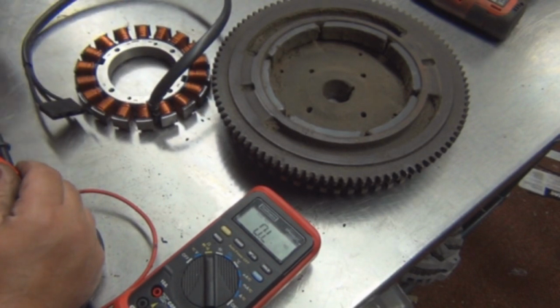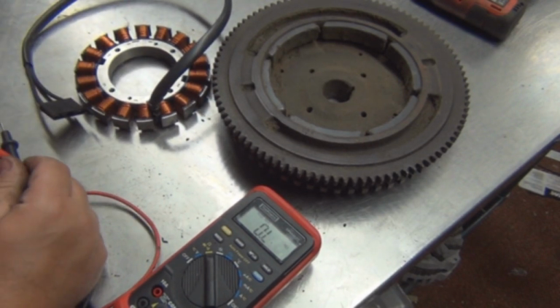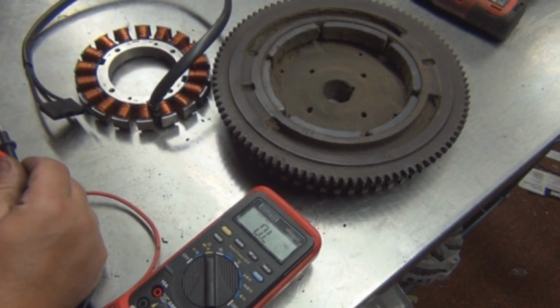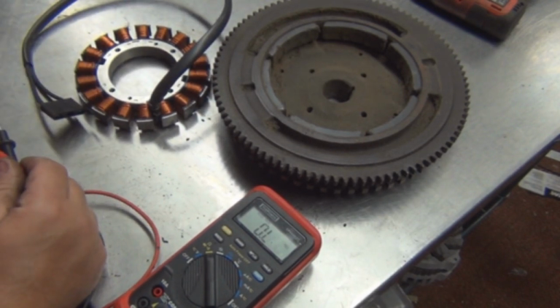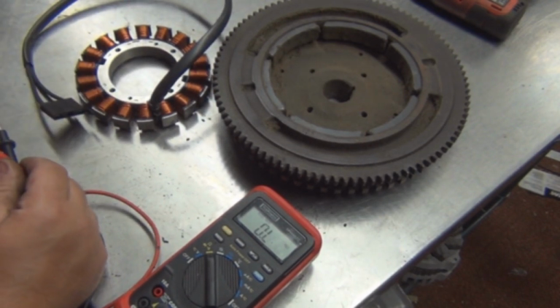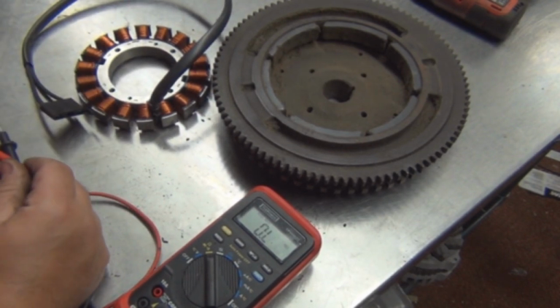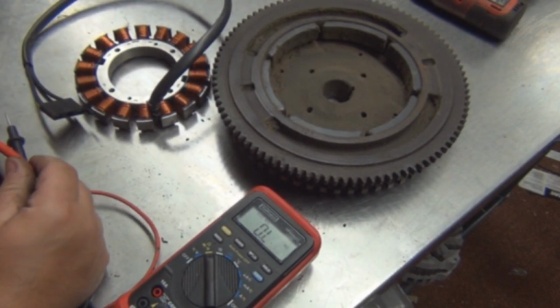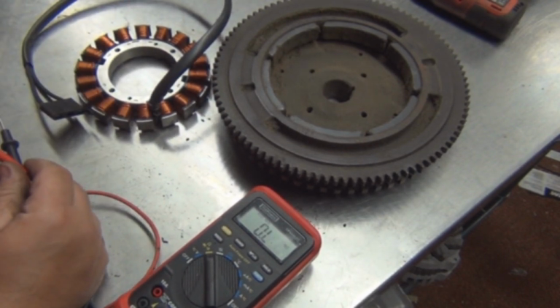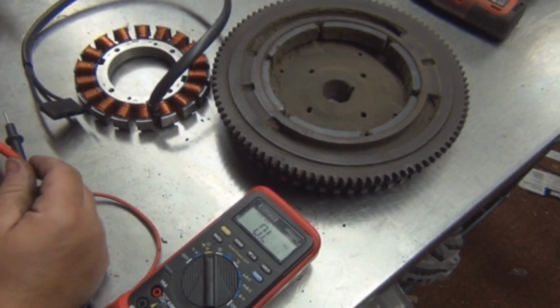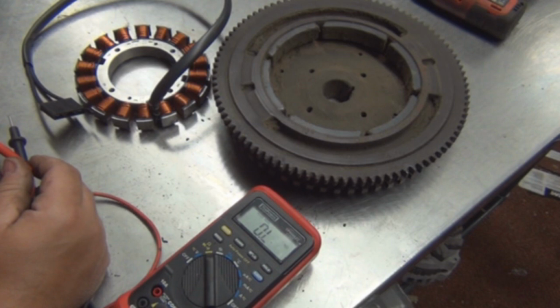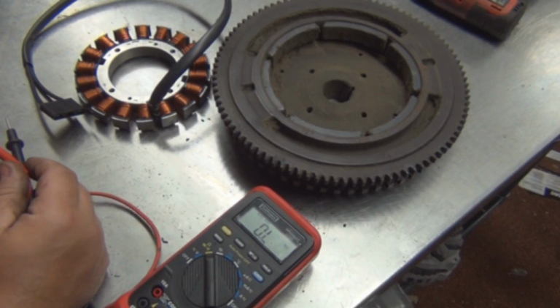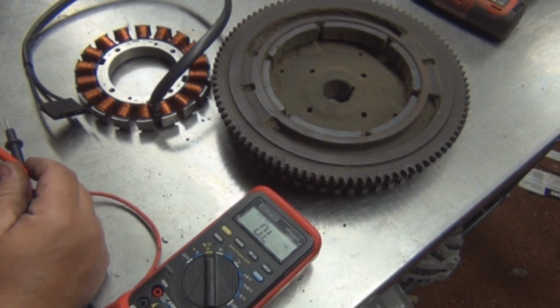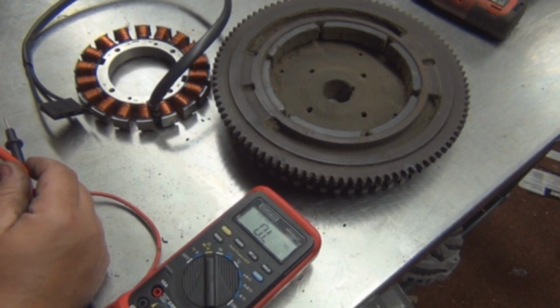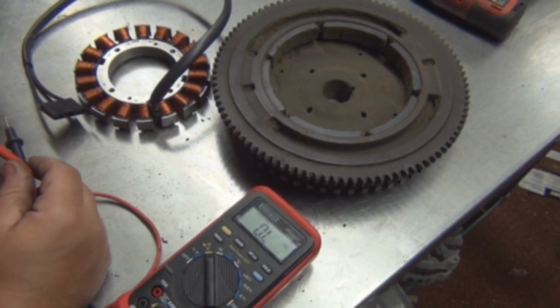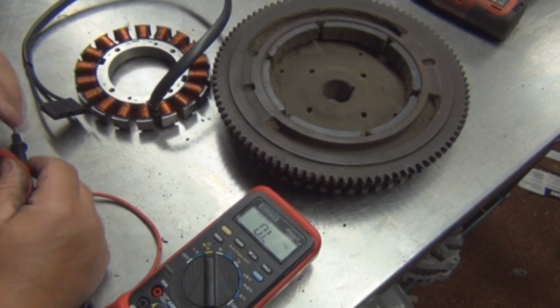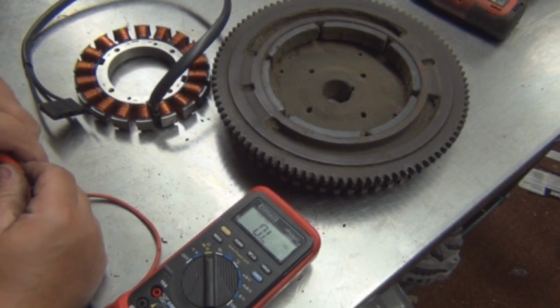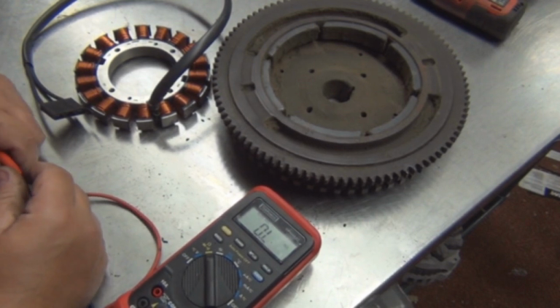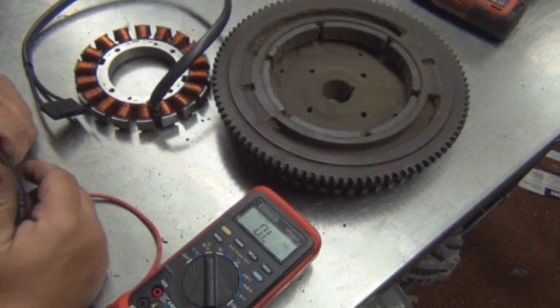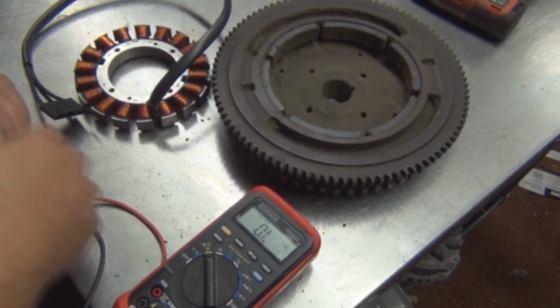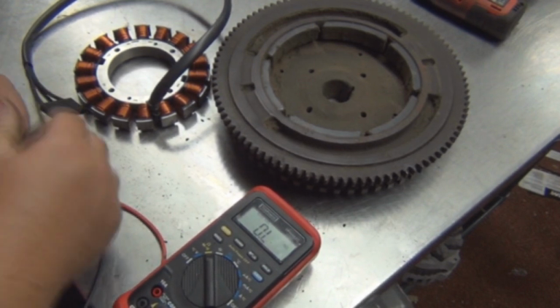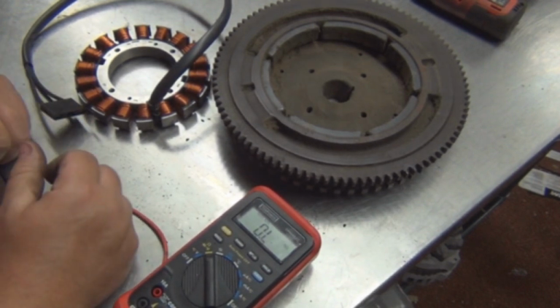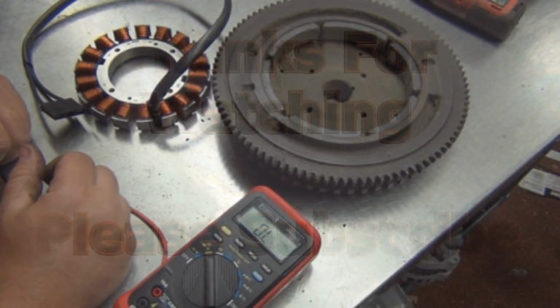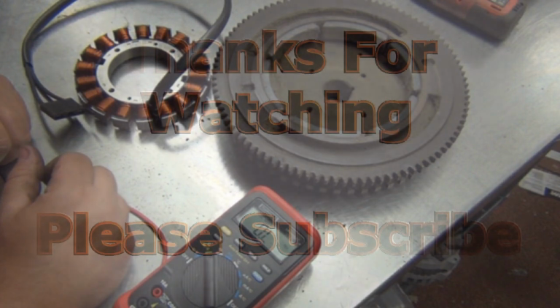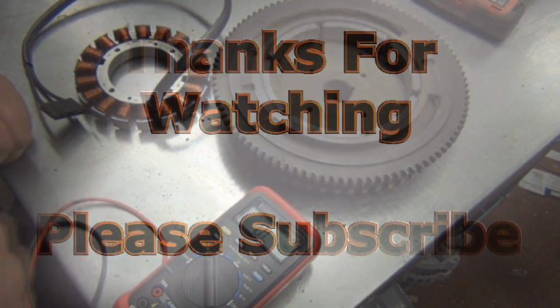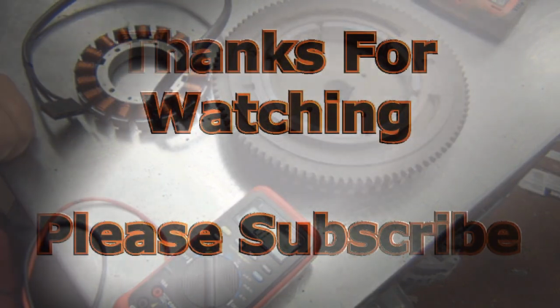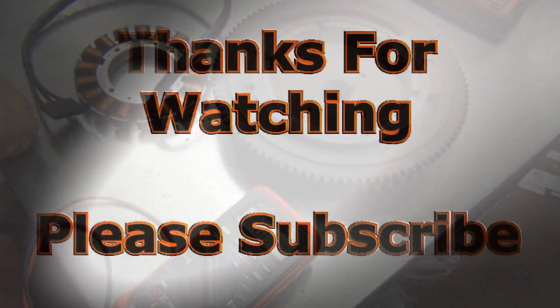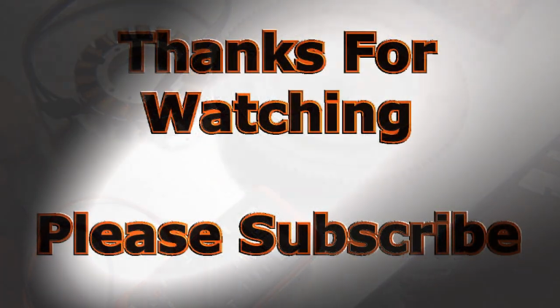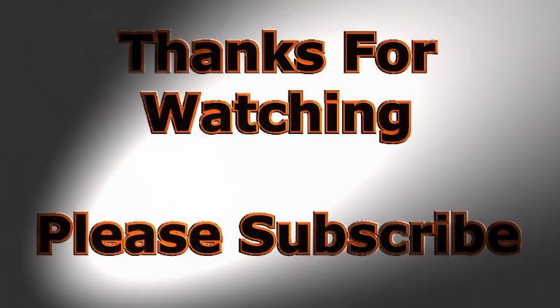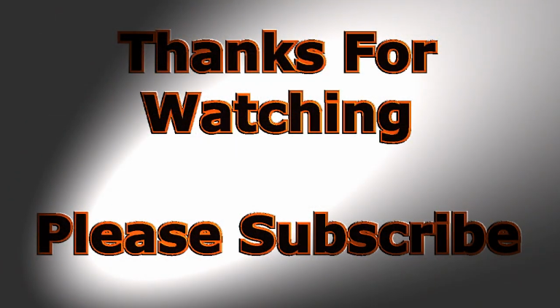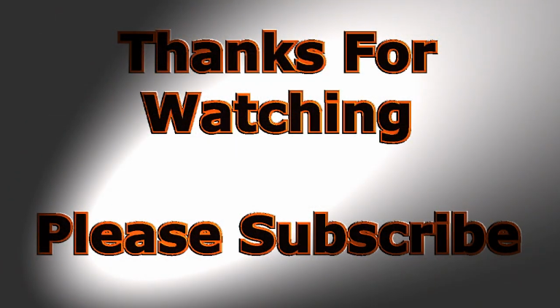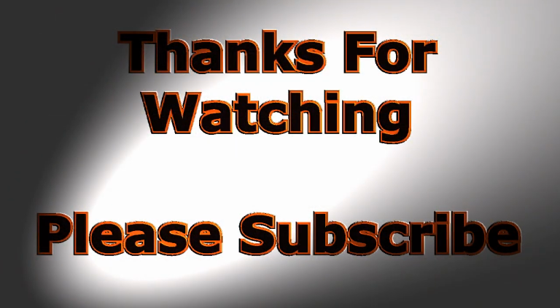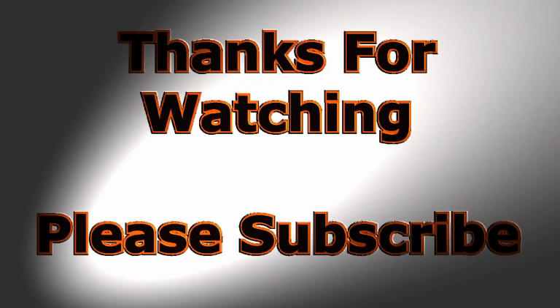So that's pretty much it. If I forgot anything, please let me know — comment below. If this video helped you at all, please hit the like button and subscribe. Thank you very much.